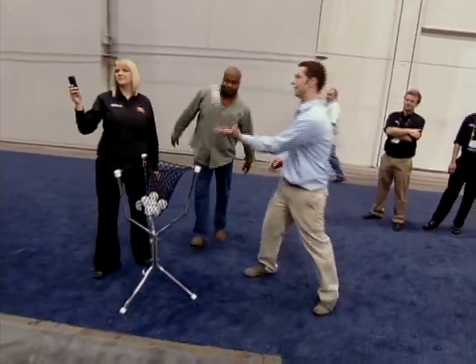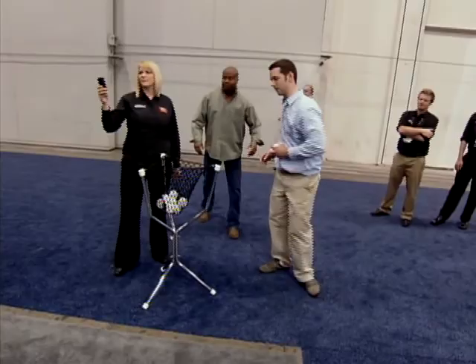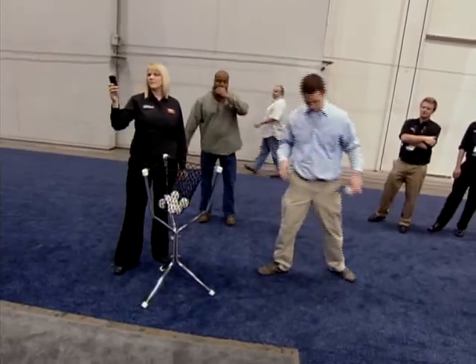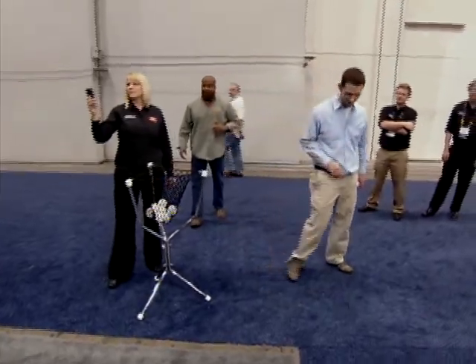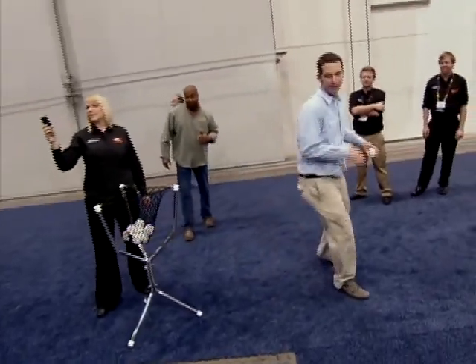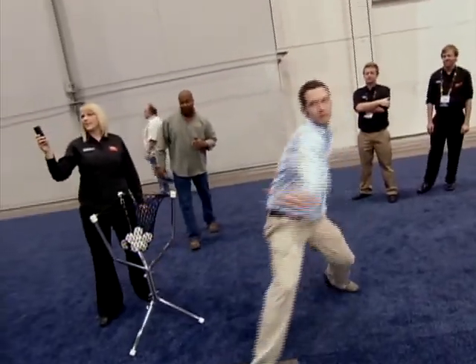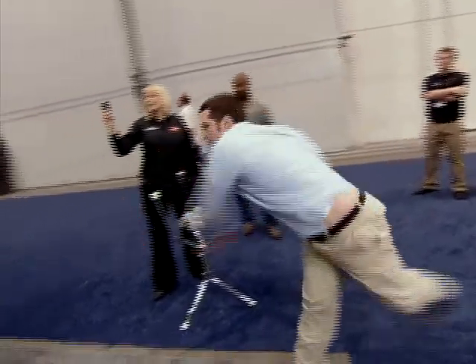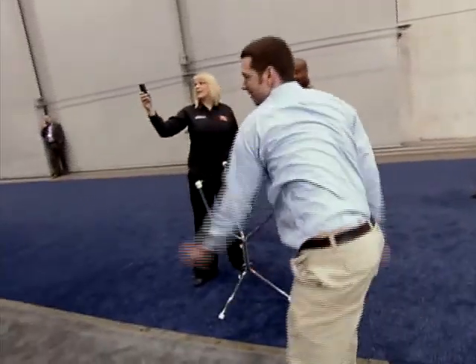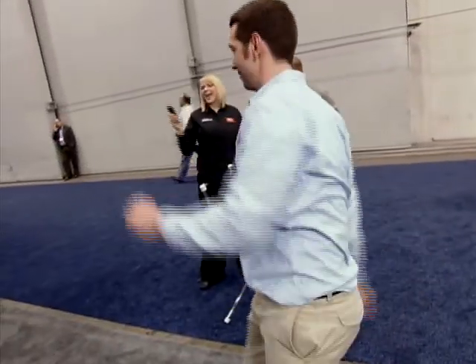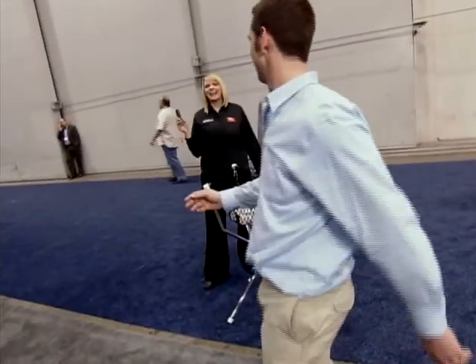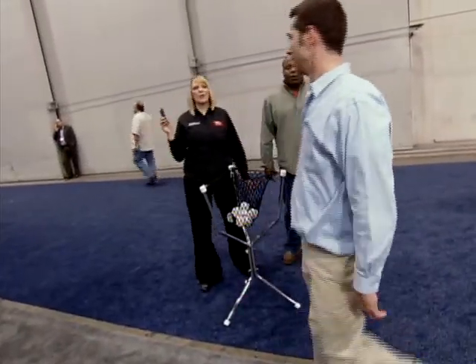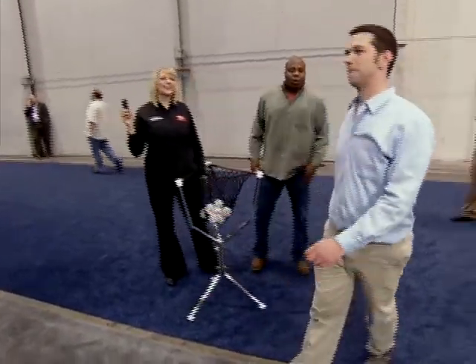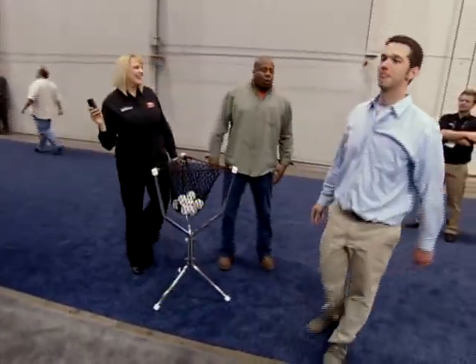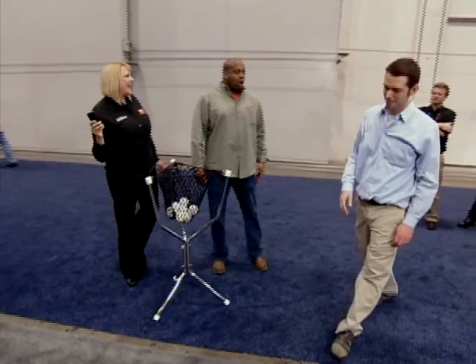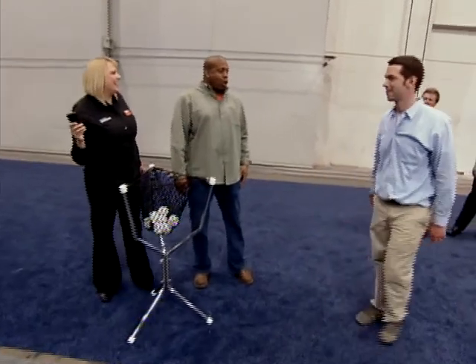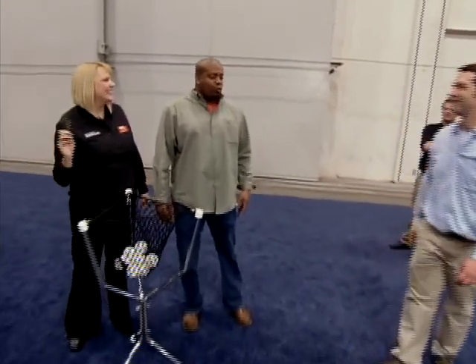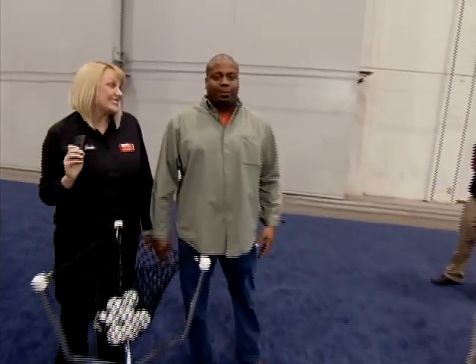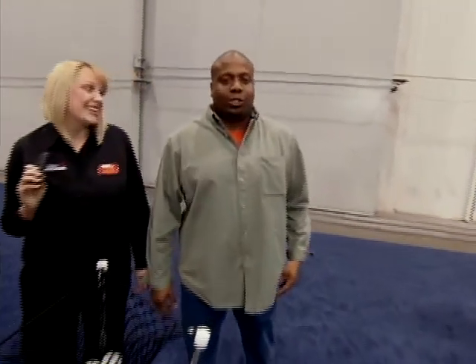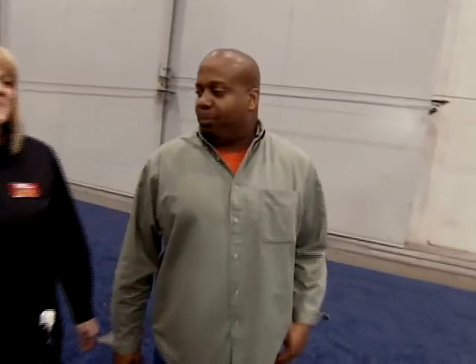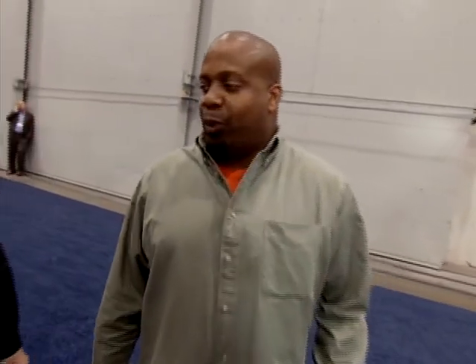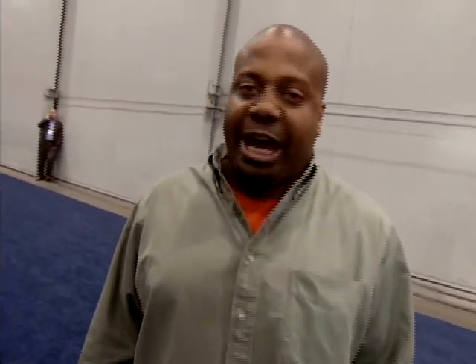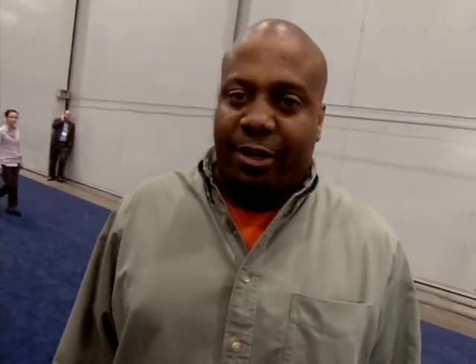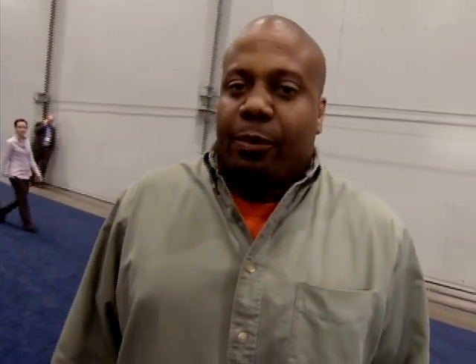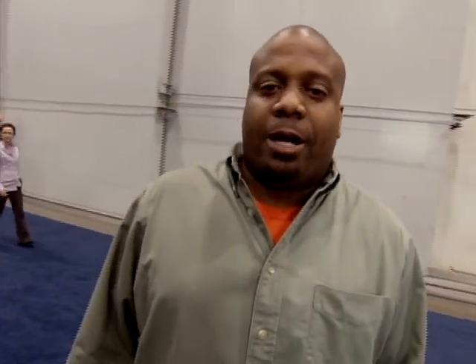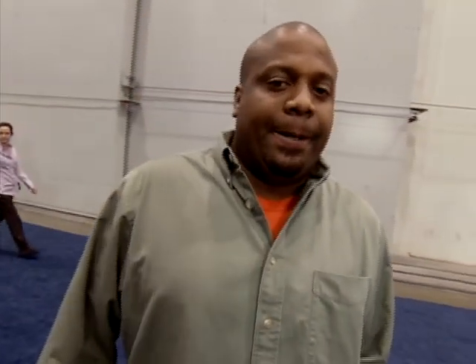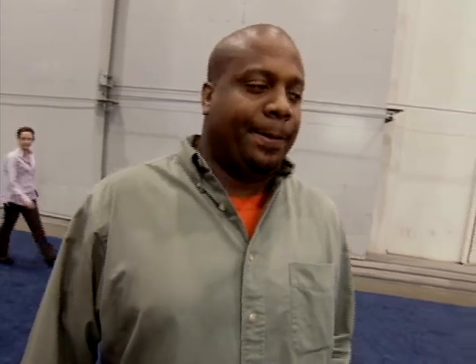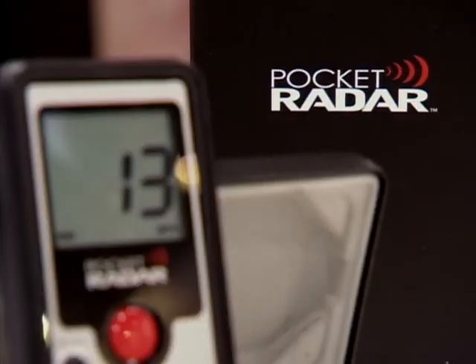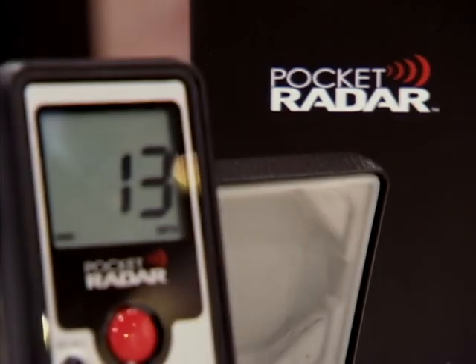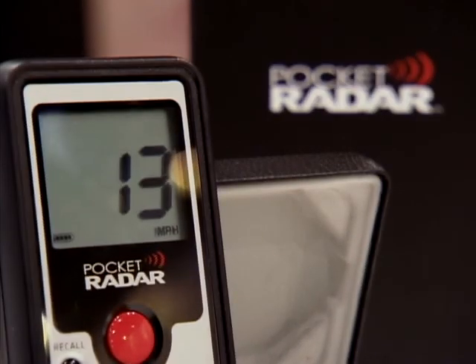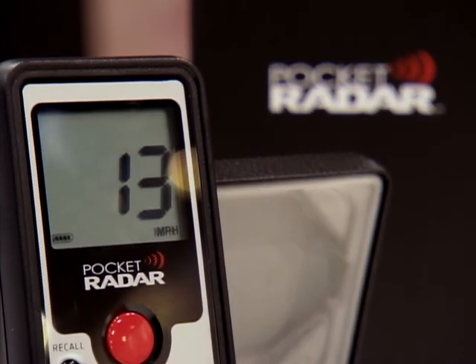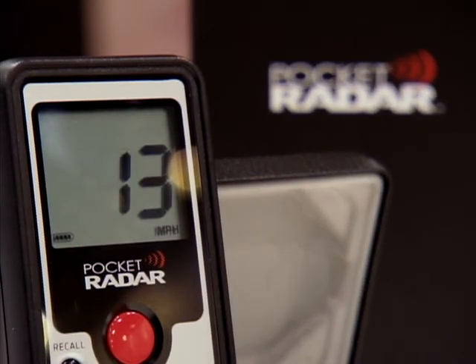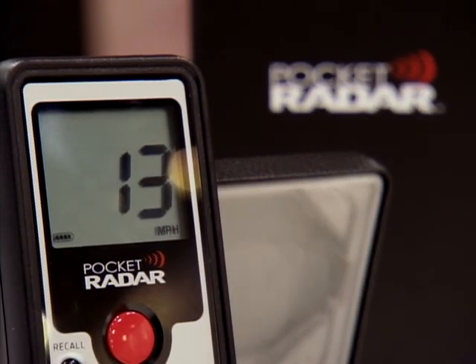Let's see what you can do. 84! That looks like an accurate radar gun. The Pocket Radar retails for about $250.